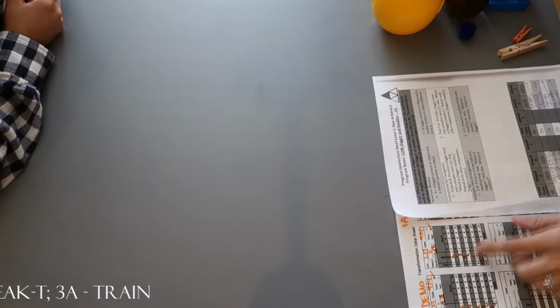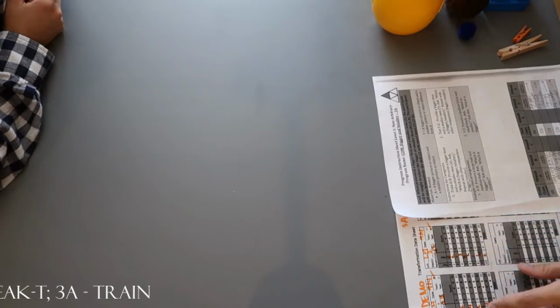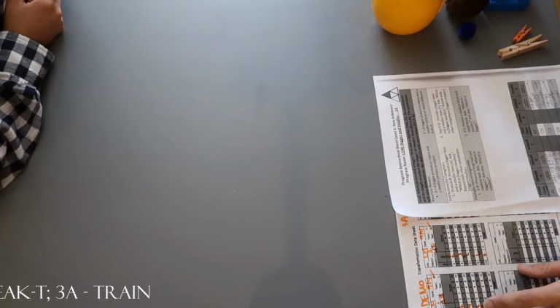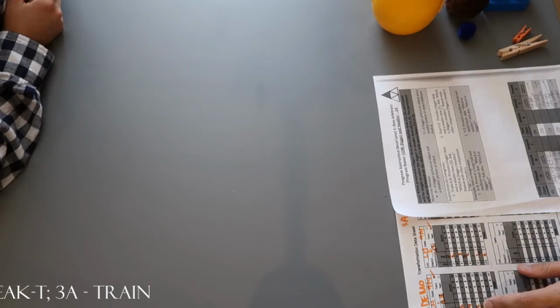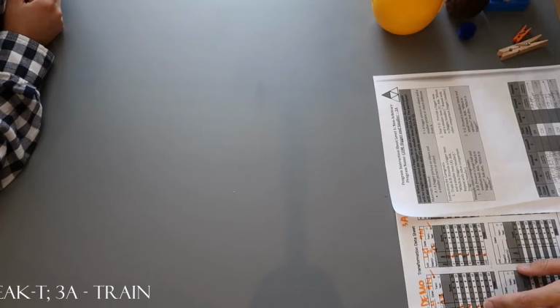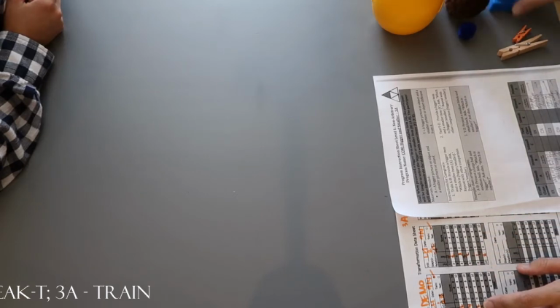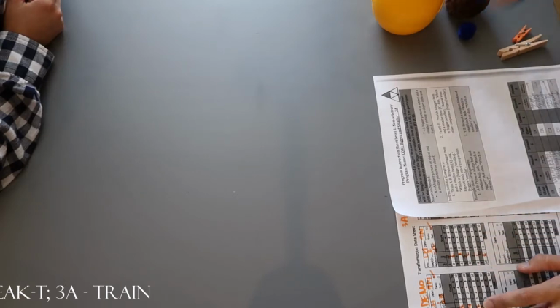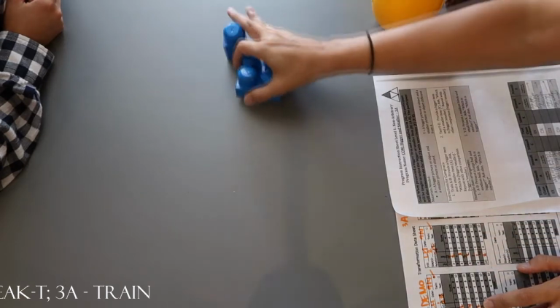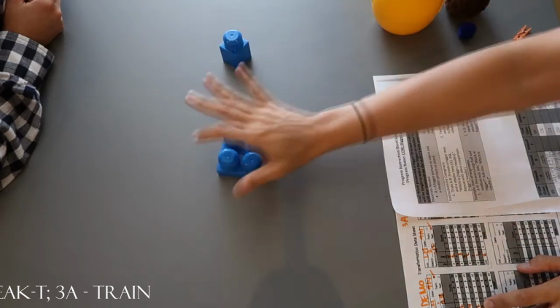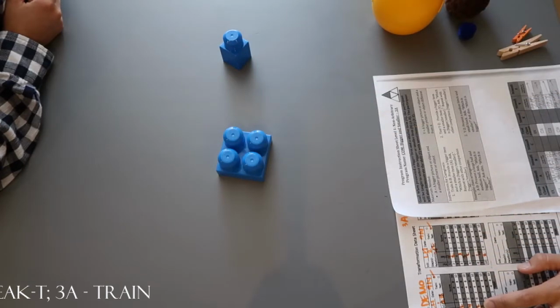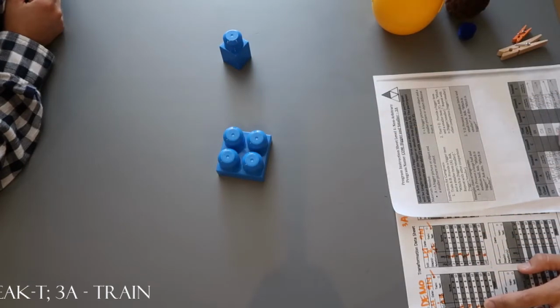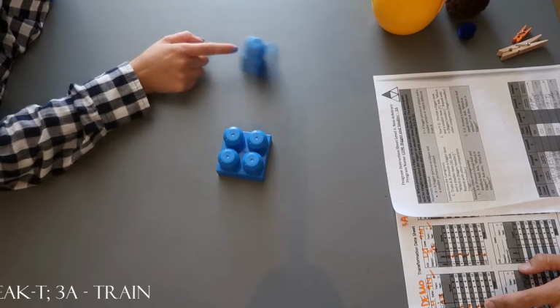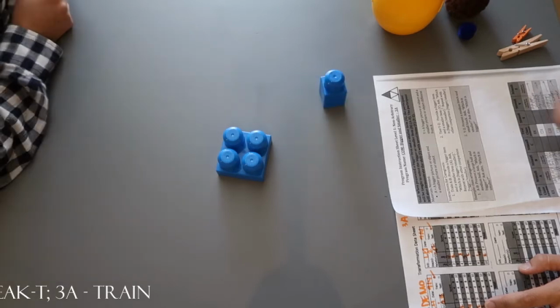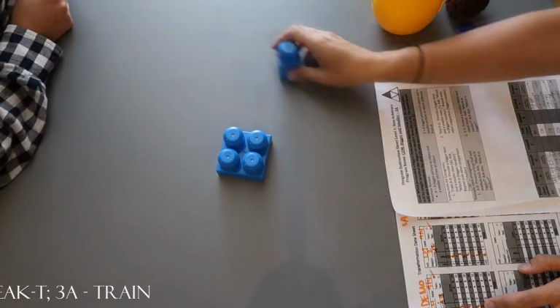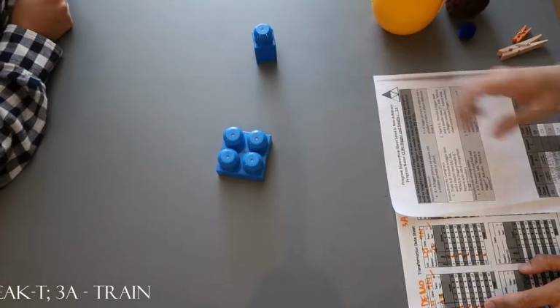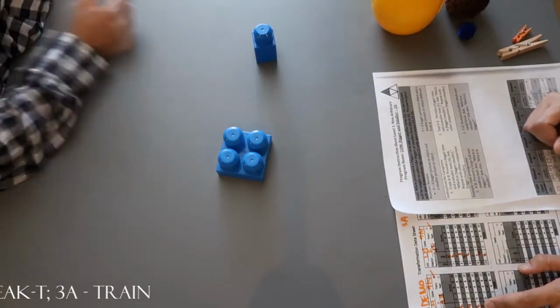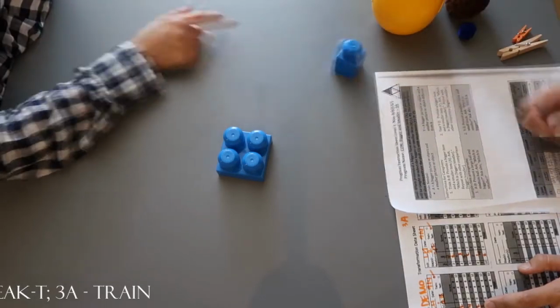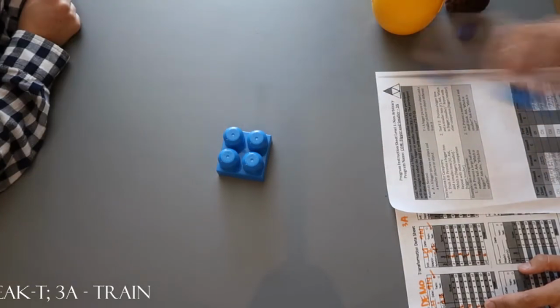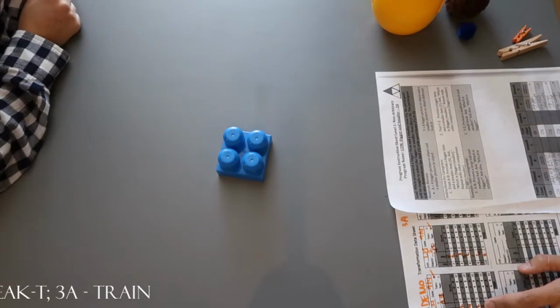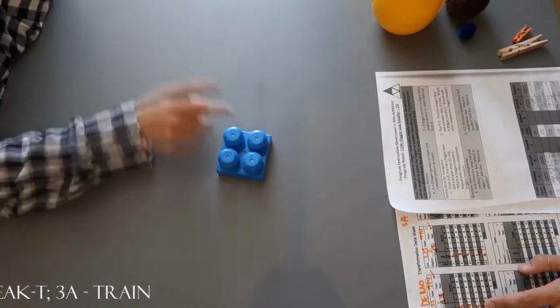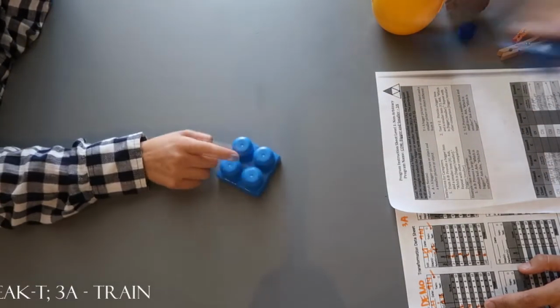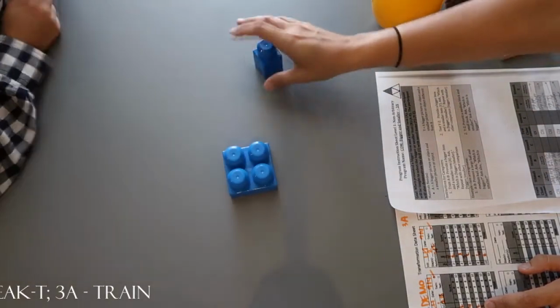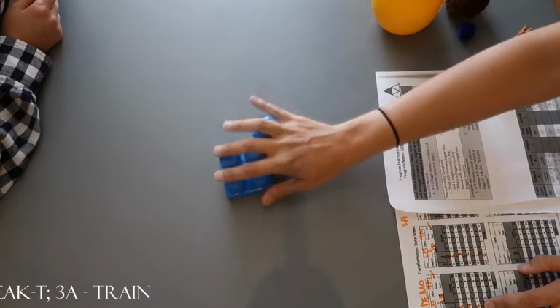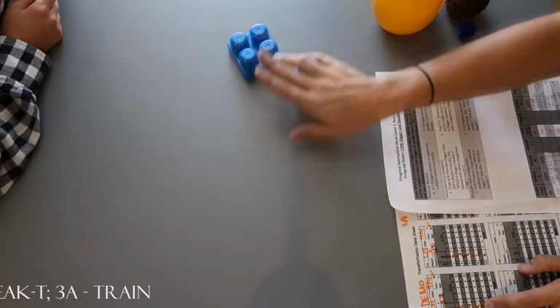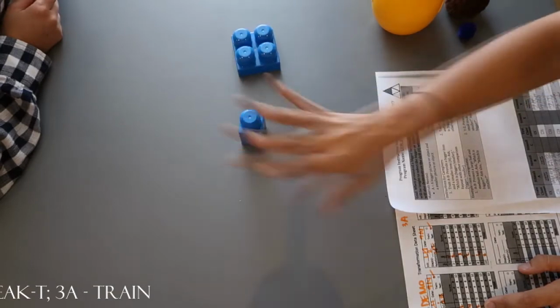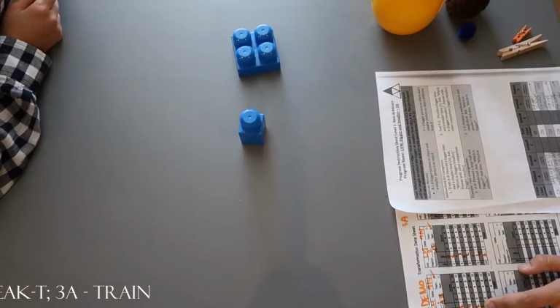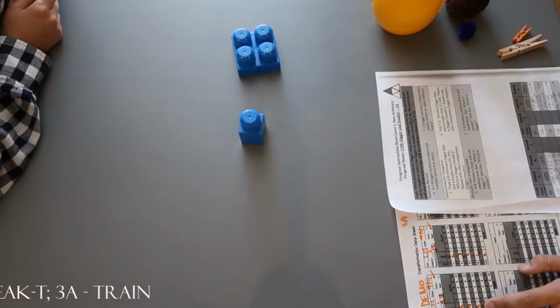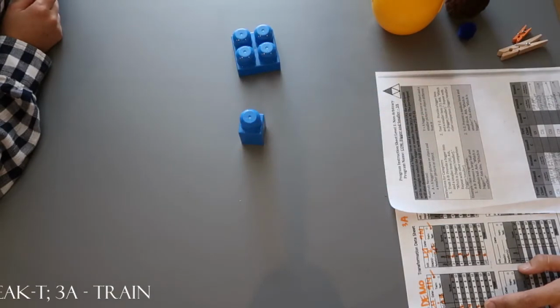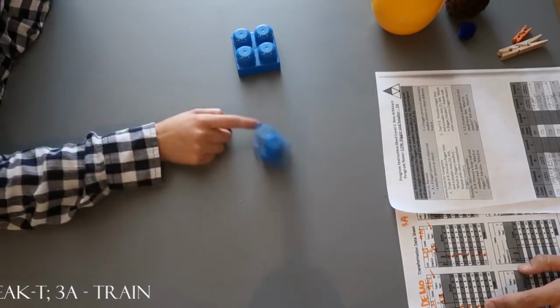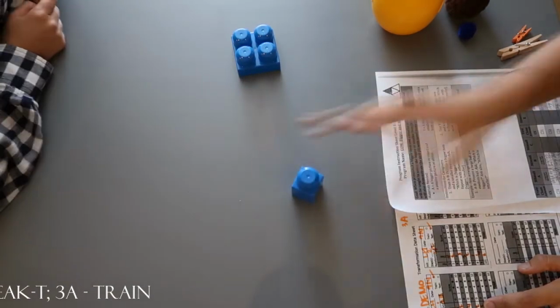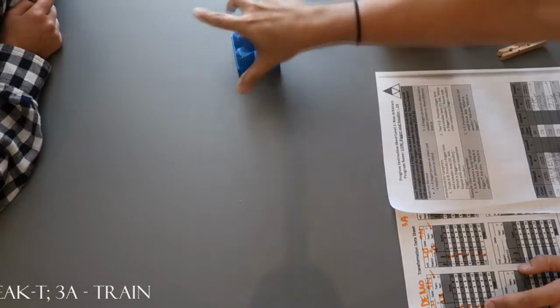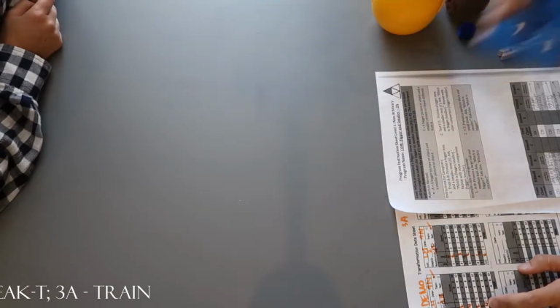Let's do Legos. Which one's bigger? Look again. Which one's bigger? Bigger. Good, good. Which one is smaller? That is smaller.